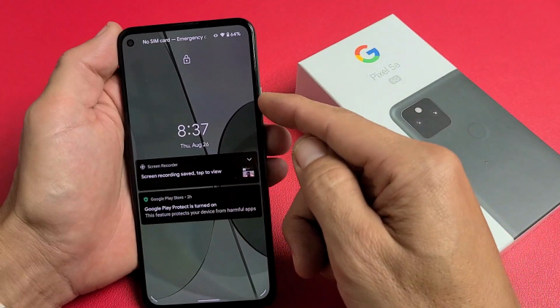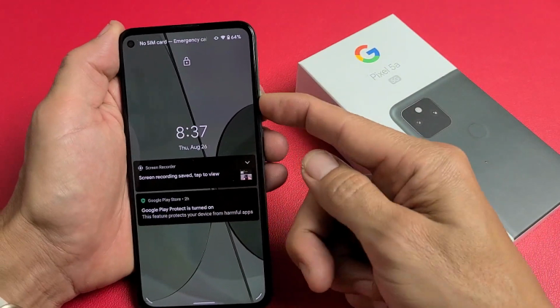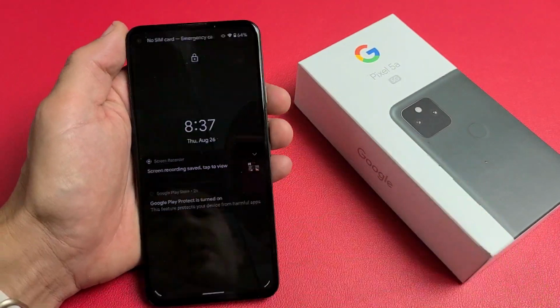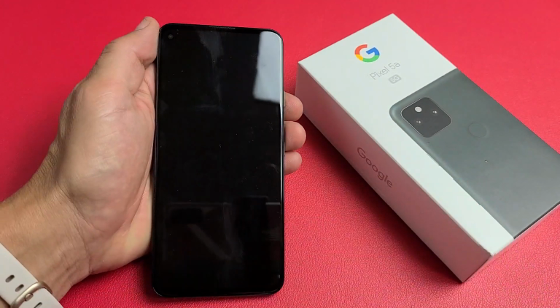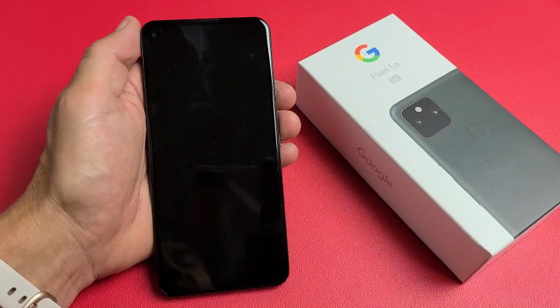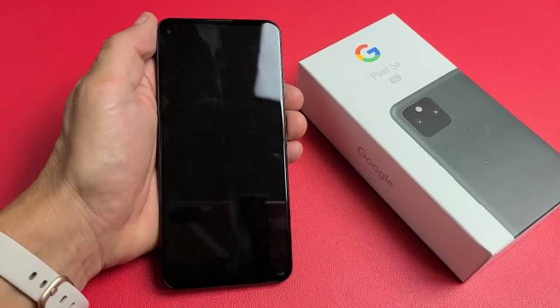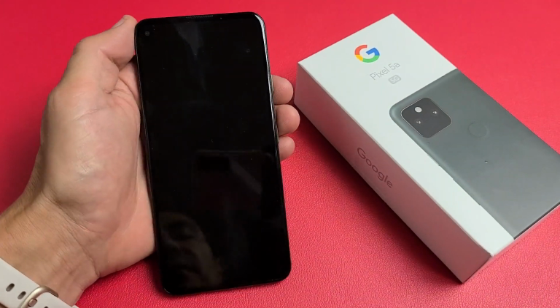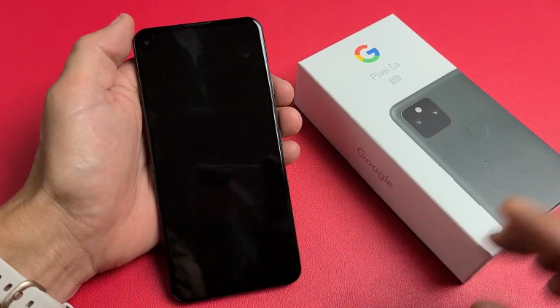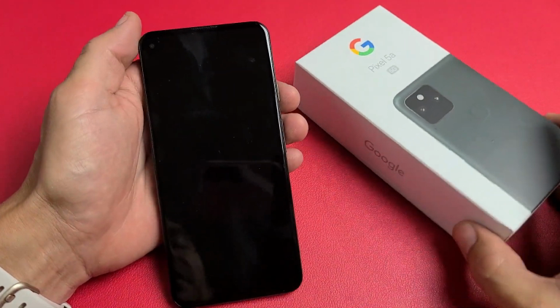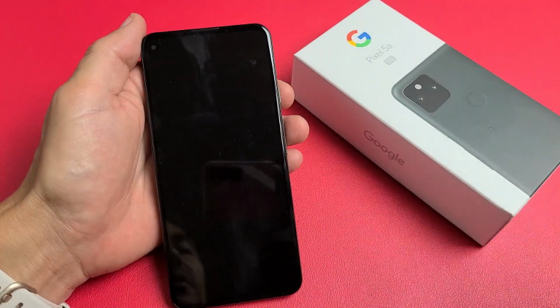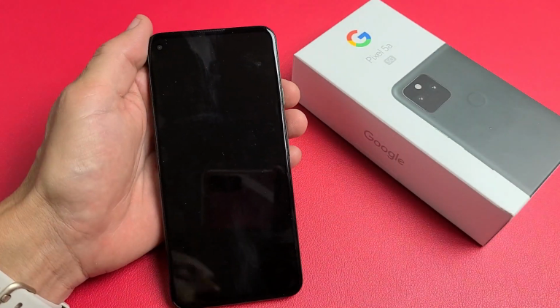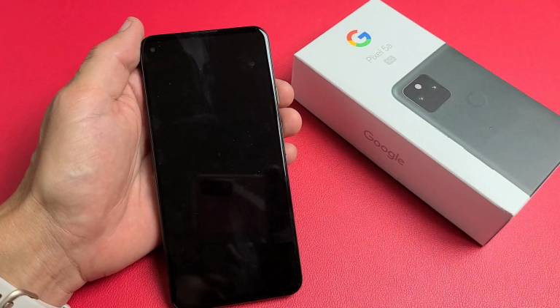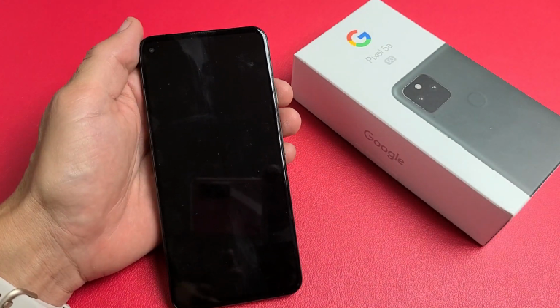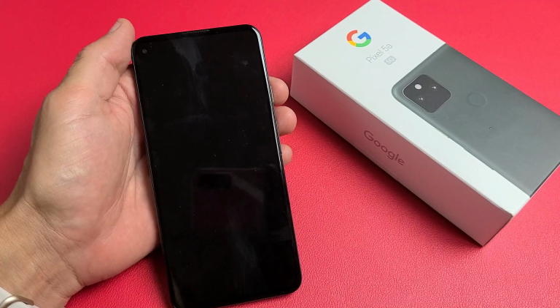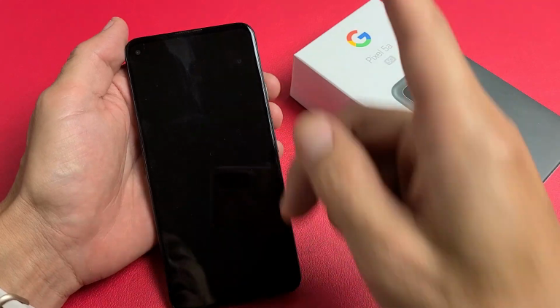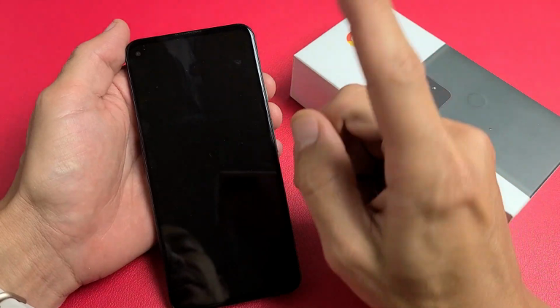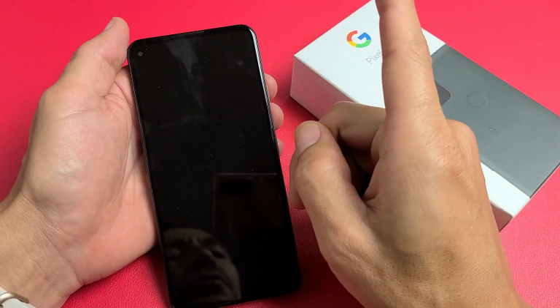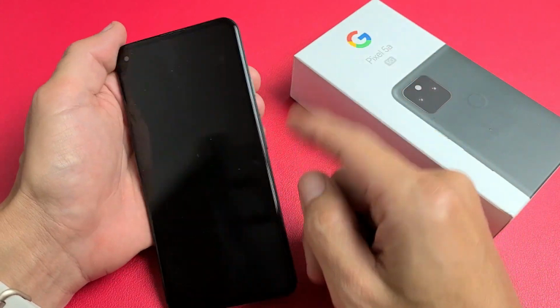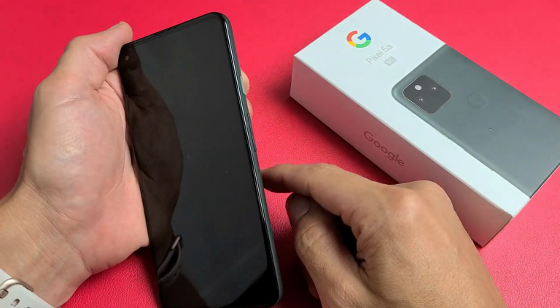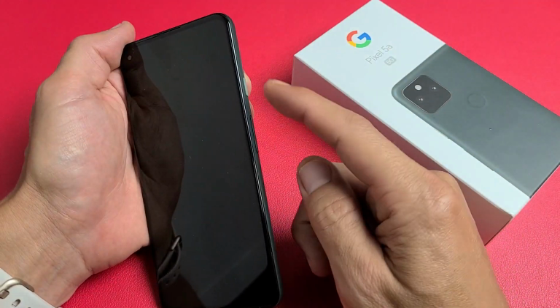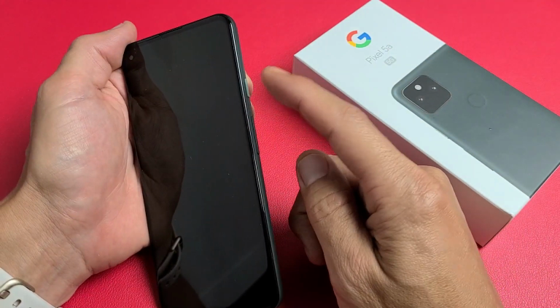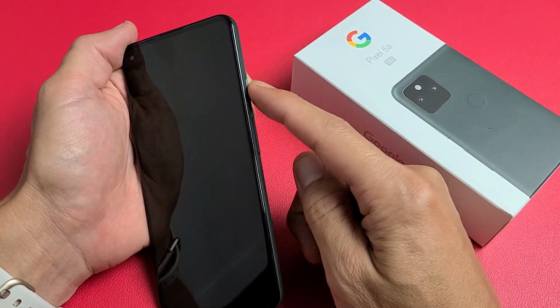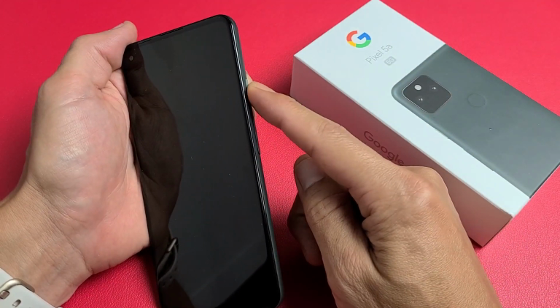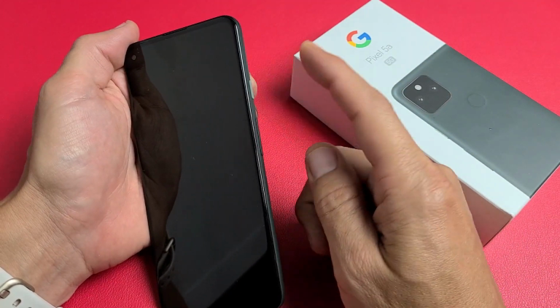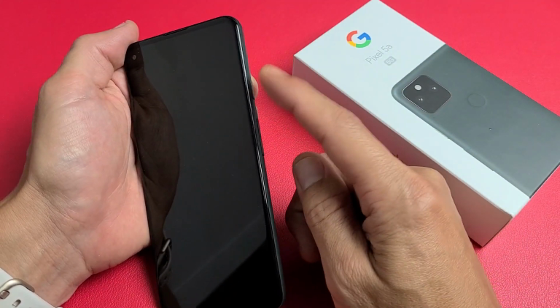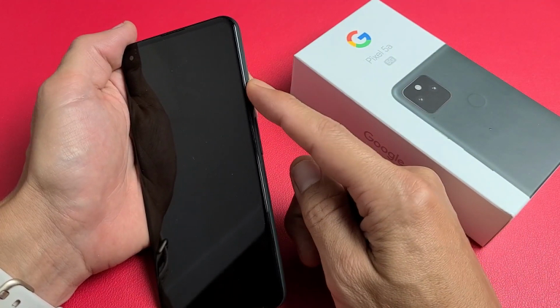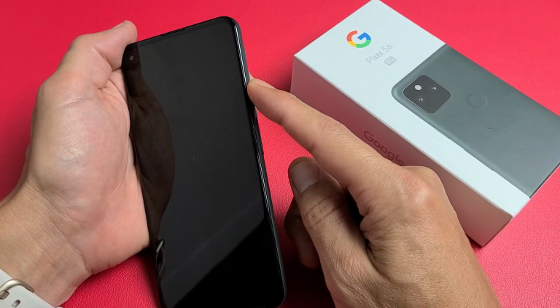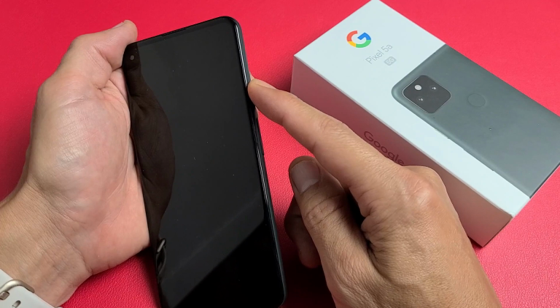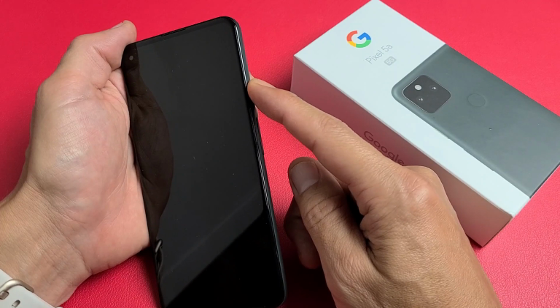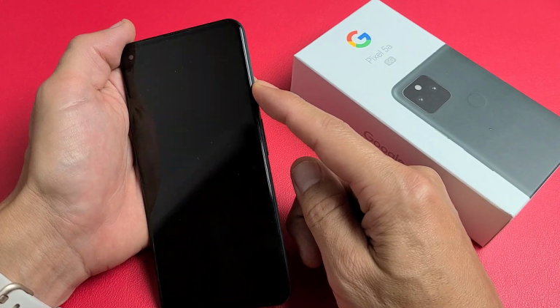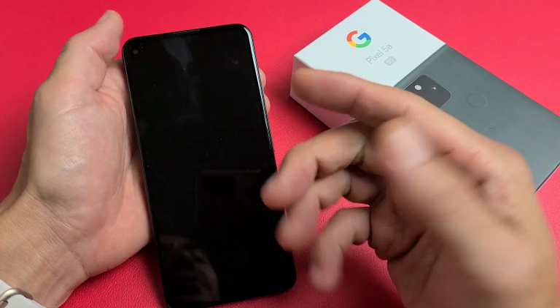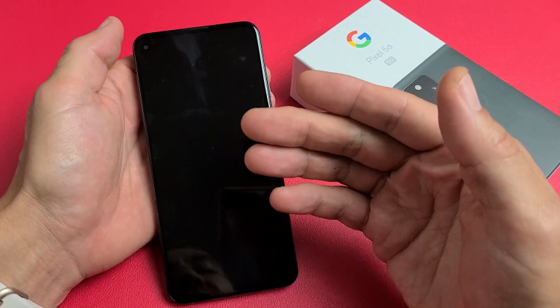Let's pretend I have a black screen here. First thing you want to do is try to force restart it — very simple. How do you force restart? You simply press and hold the power button and do not let go until you see the Google logo appear. So we'll do it together.